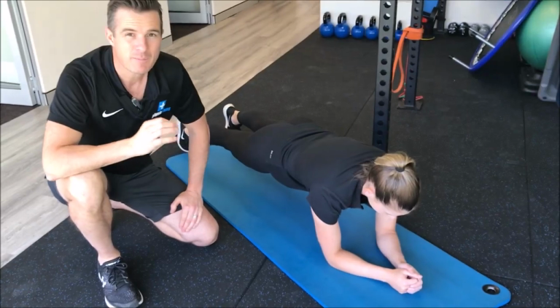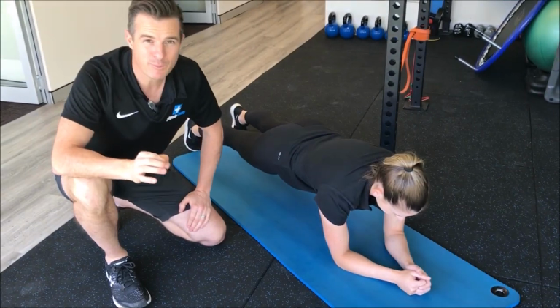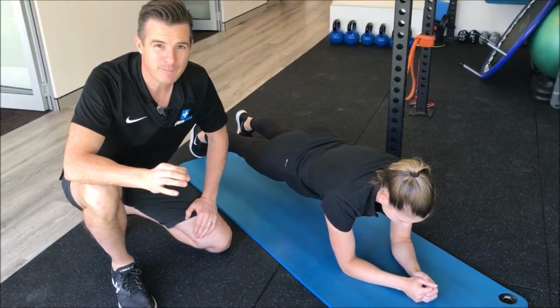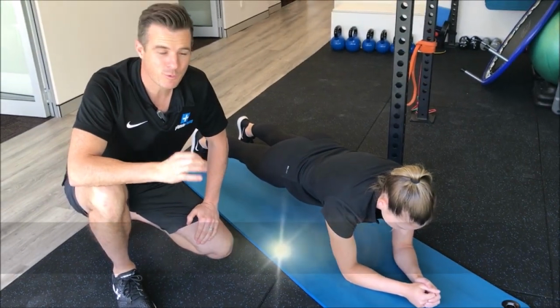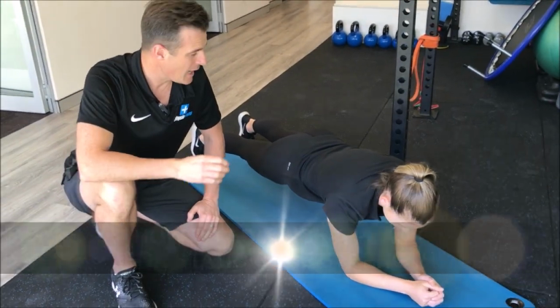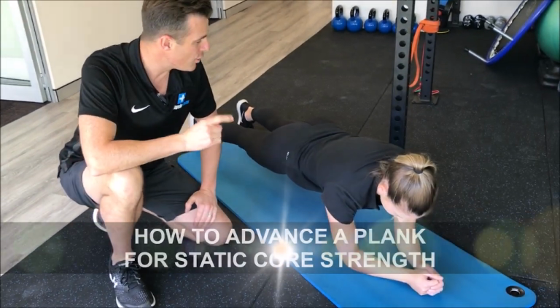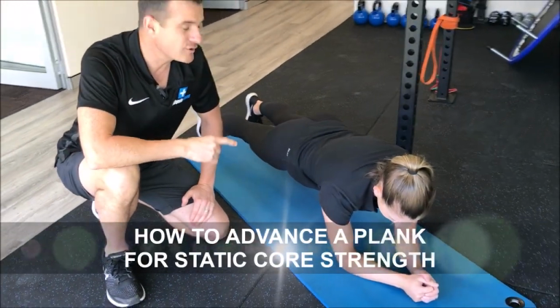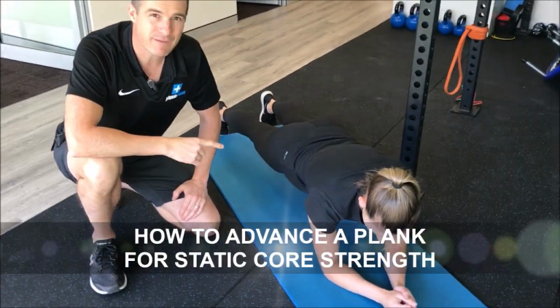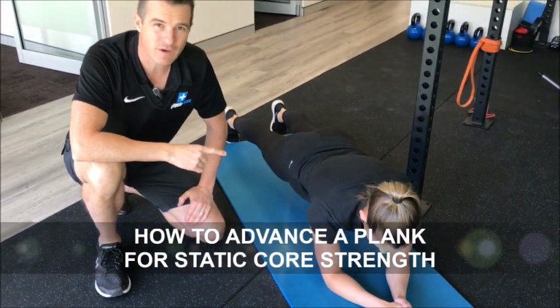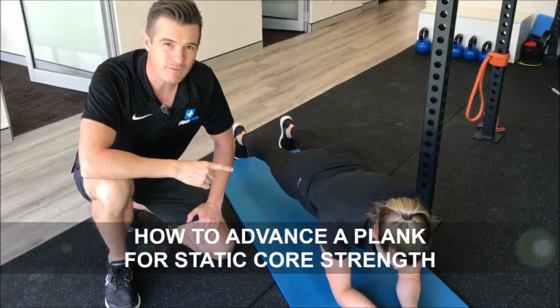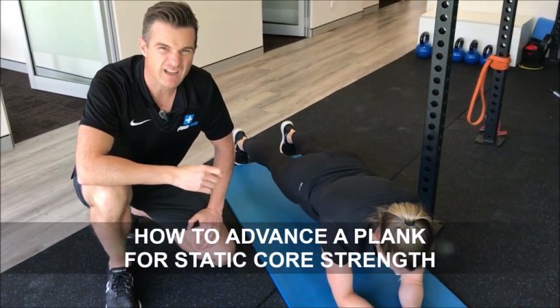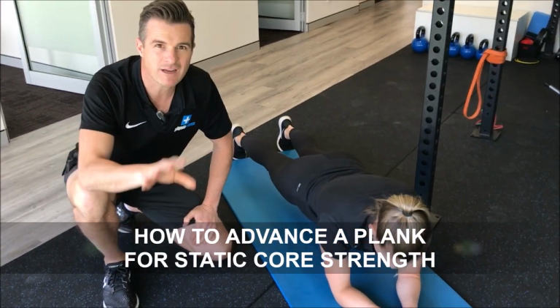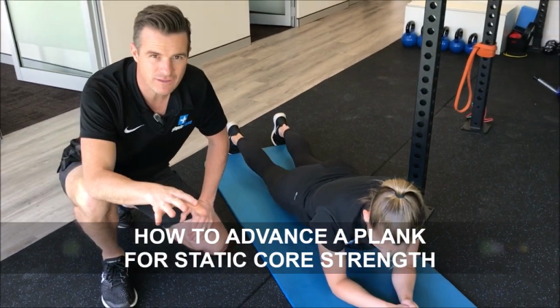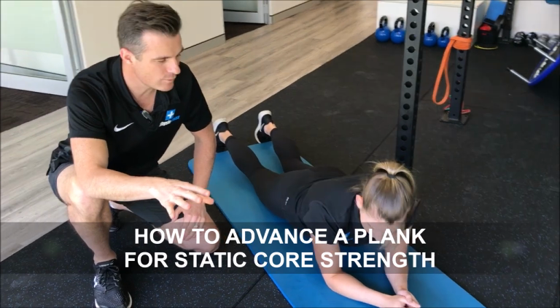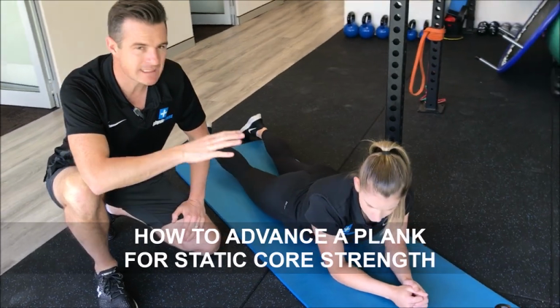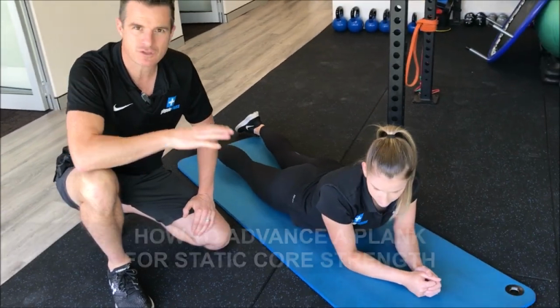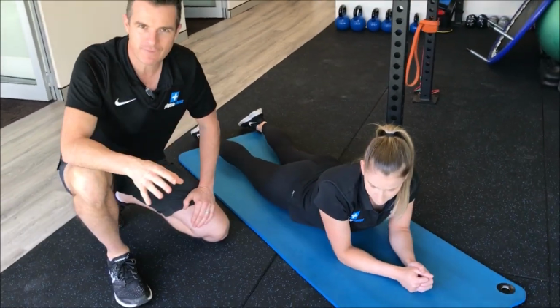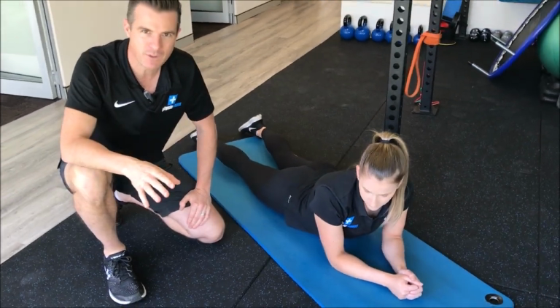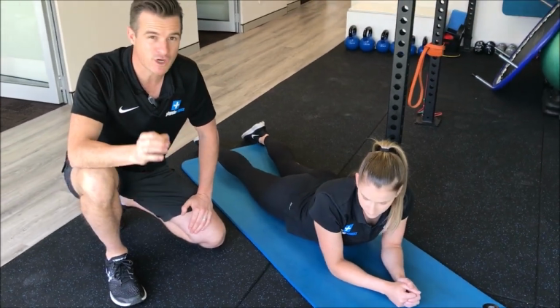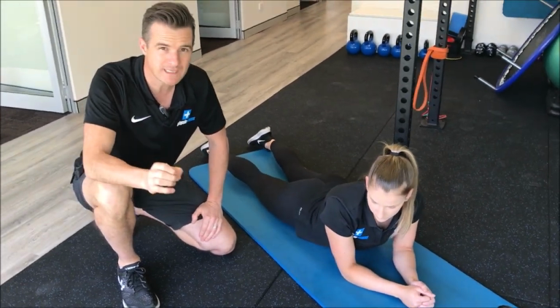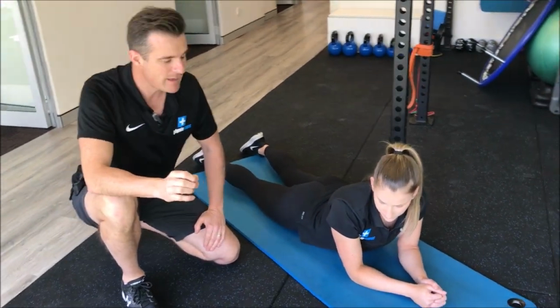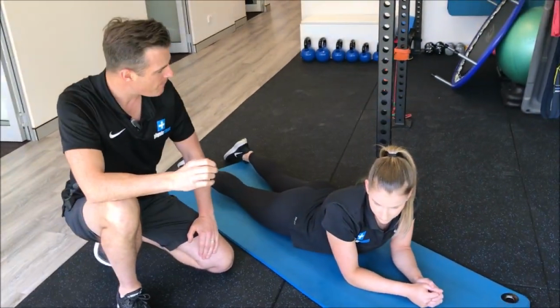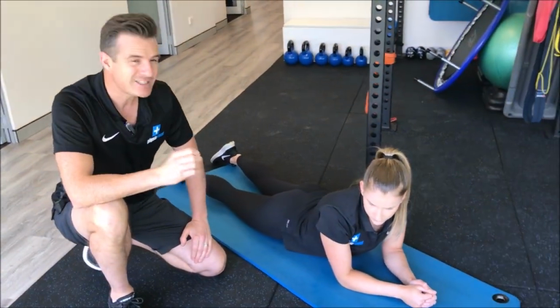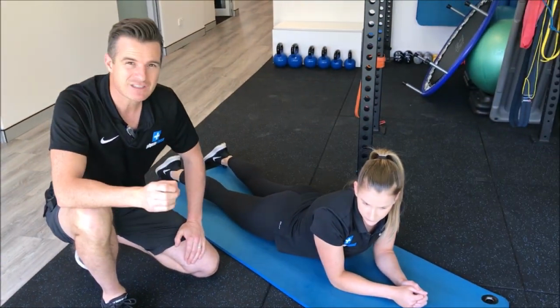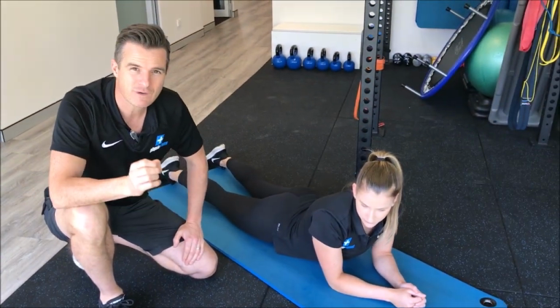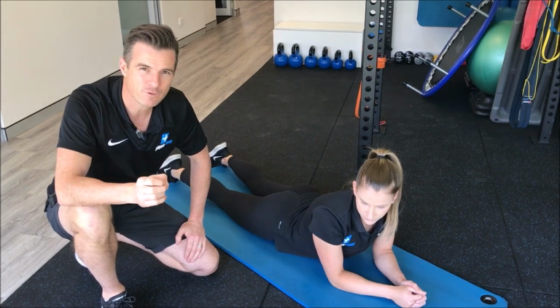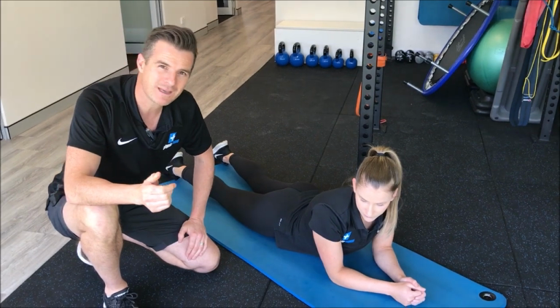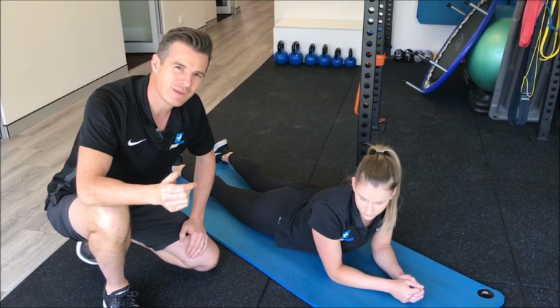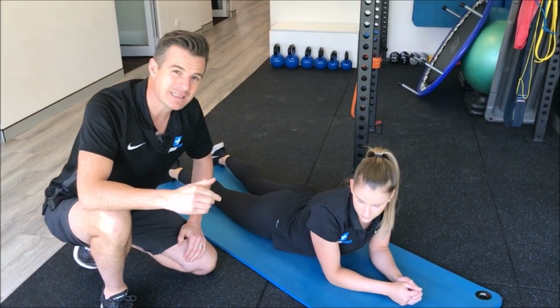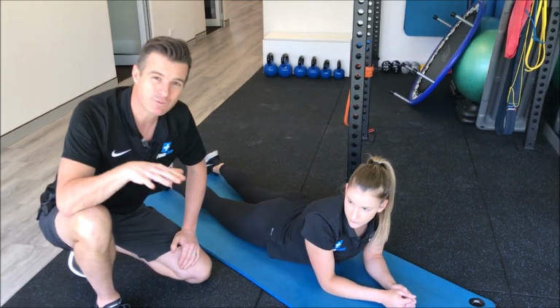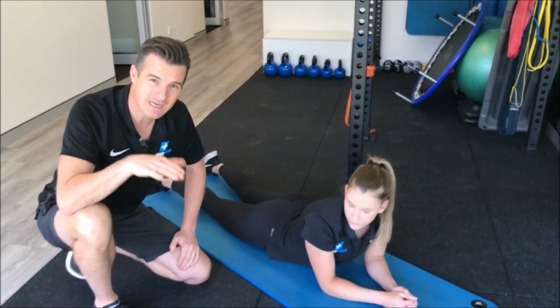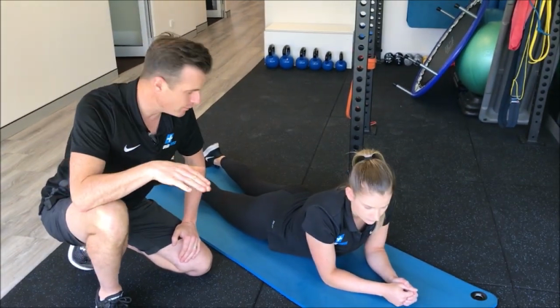People who are in pain, people who are weak are not going to tolerate that for very long. It's a great strengthening tool and it's static — great for the lumbar spine — but to teach the correct form we're going to get them on their knees, and that's where I start people.